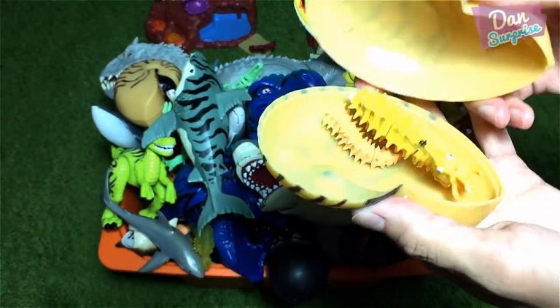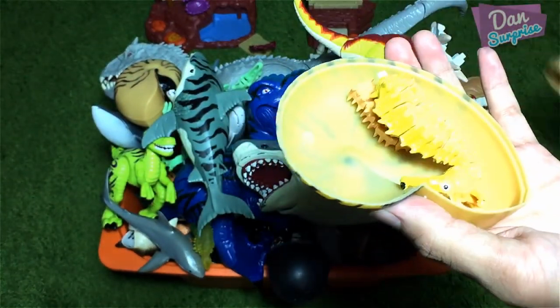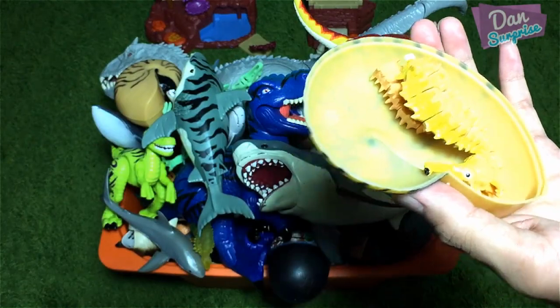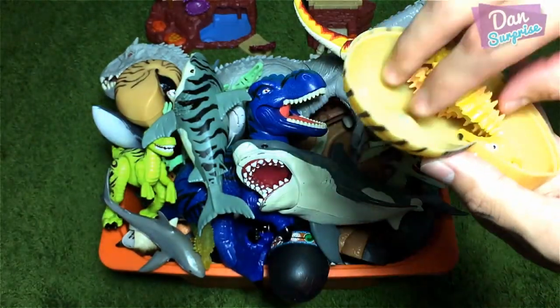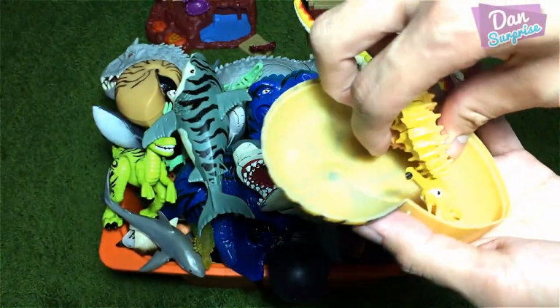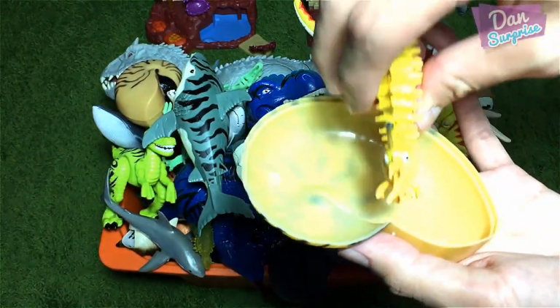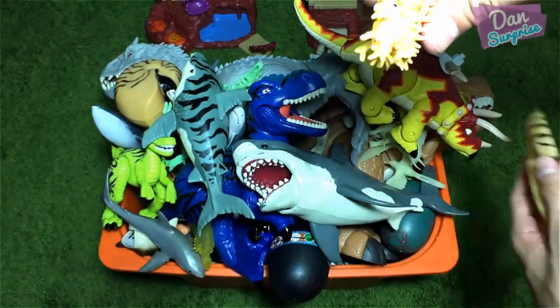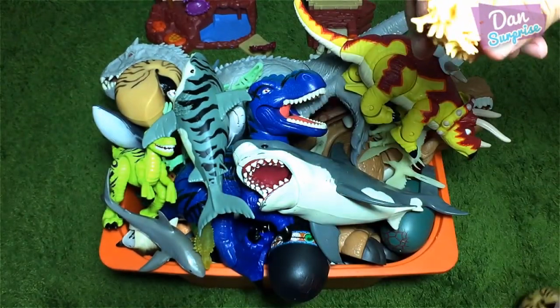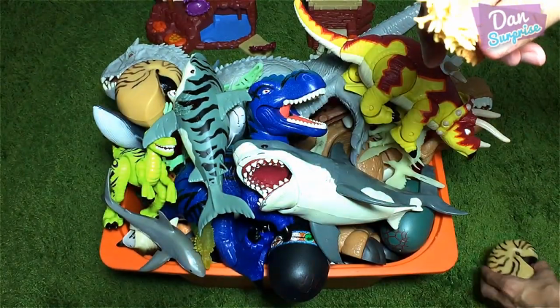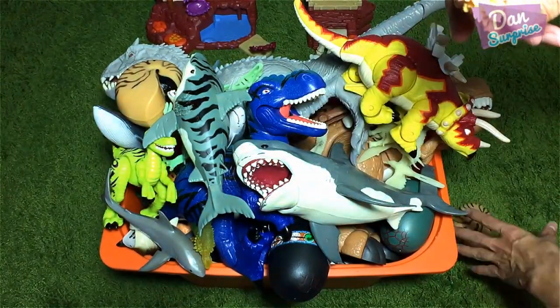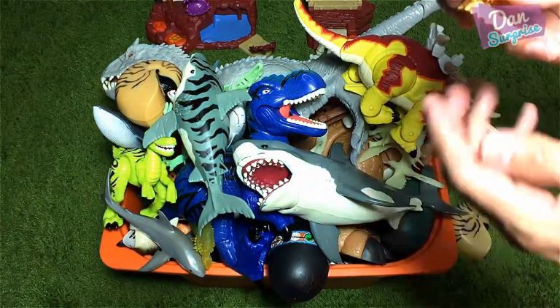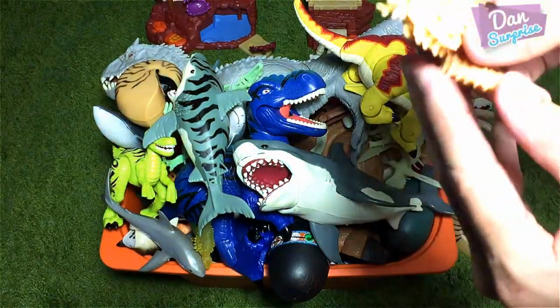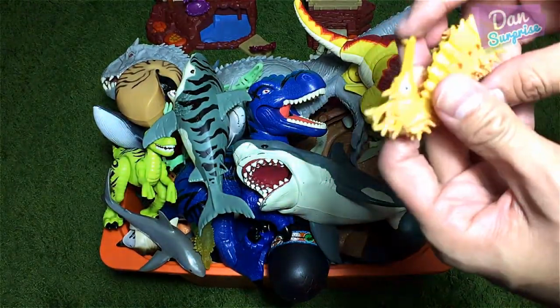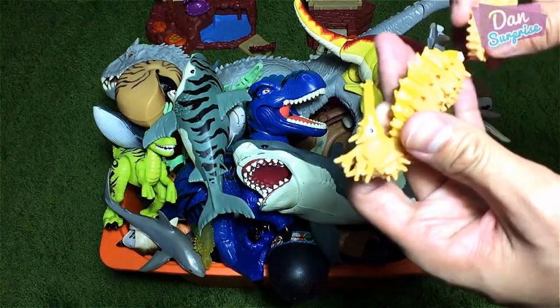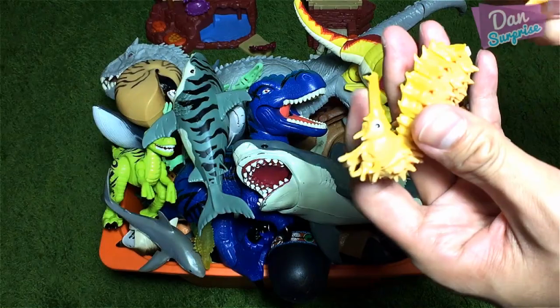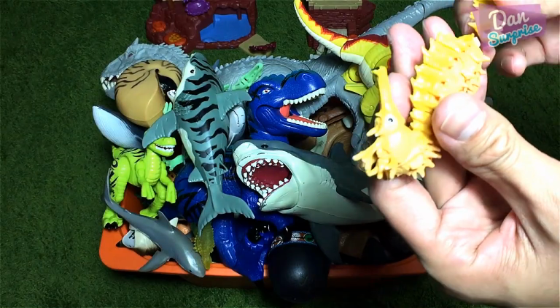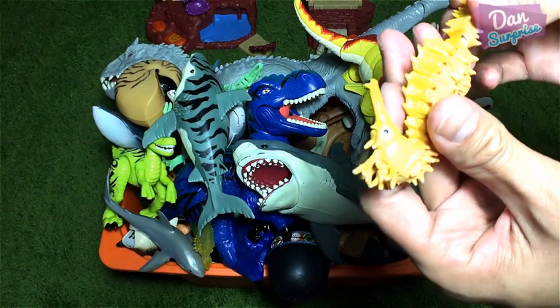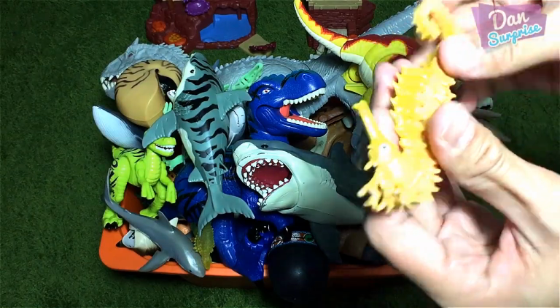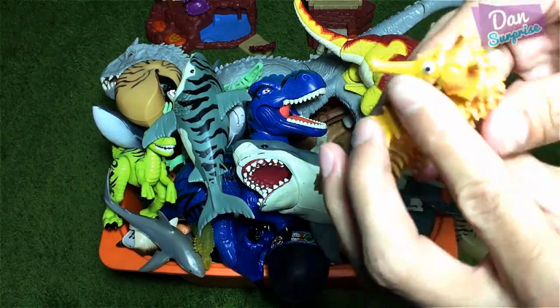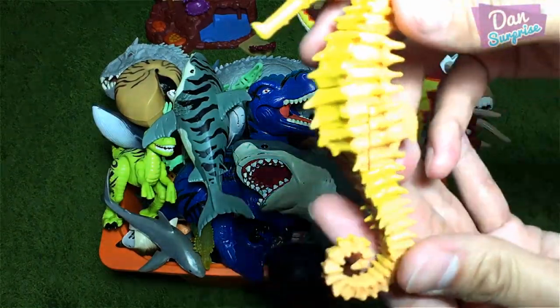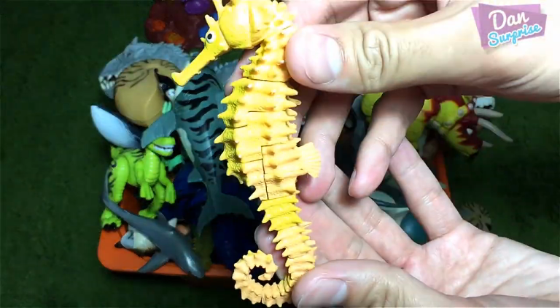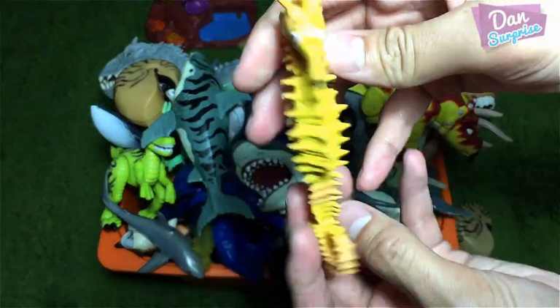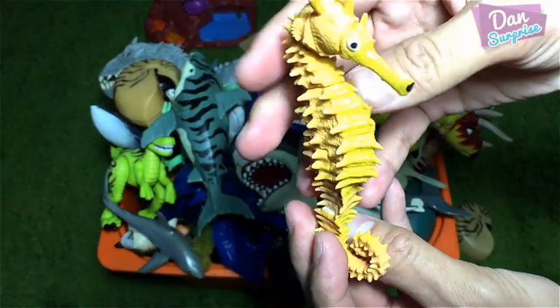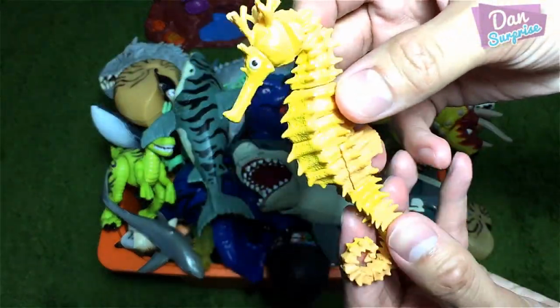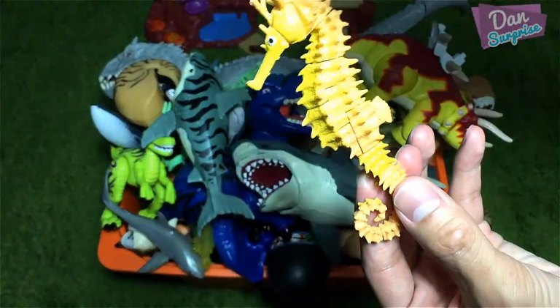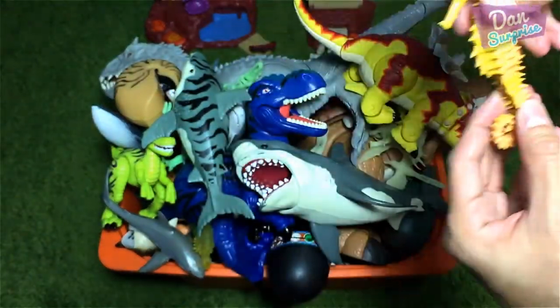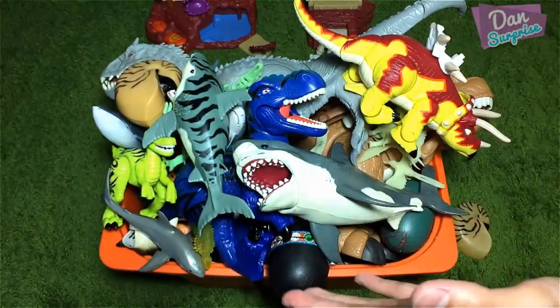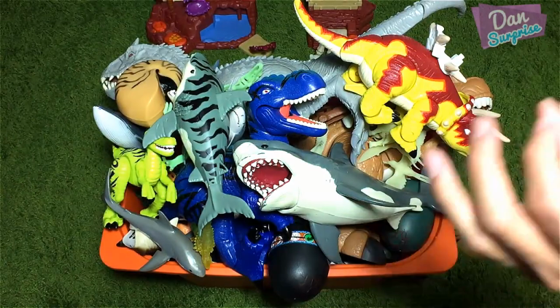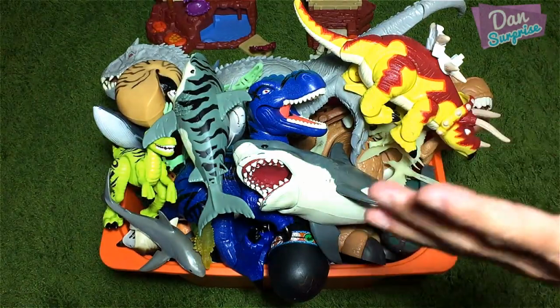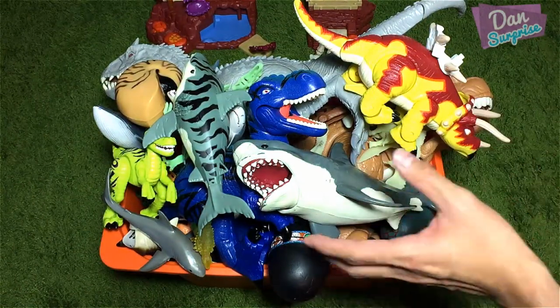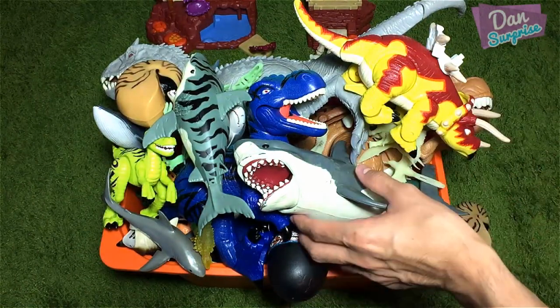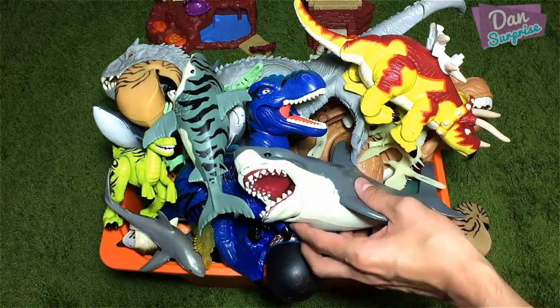Cool! Oh, we have a 3D puzzle of a seahorse! Really cool! Seahorse! Okay, let's proceed to the next item!